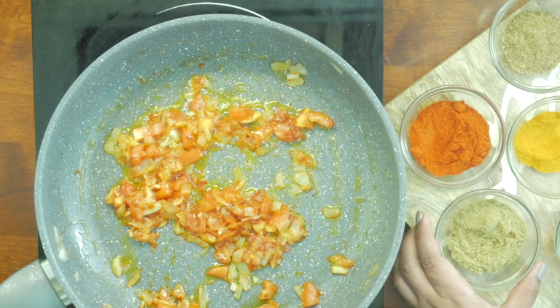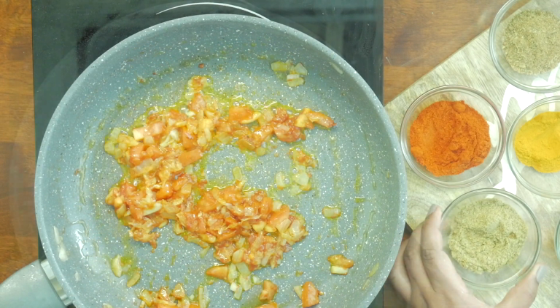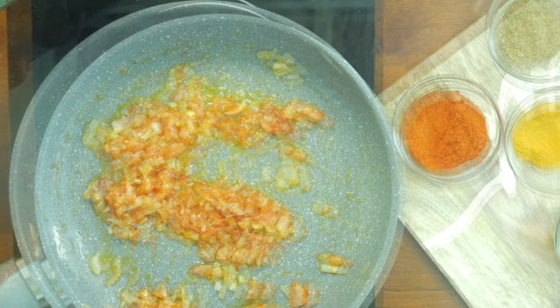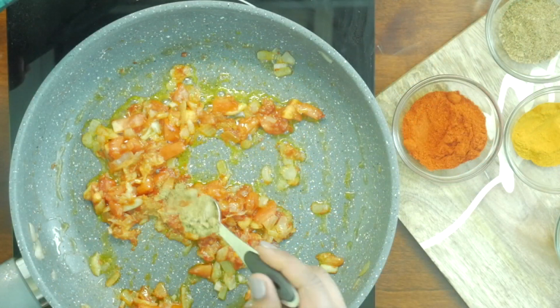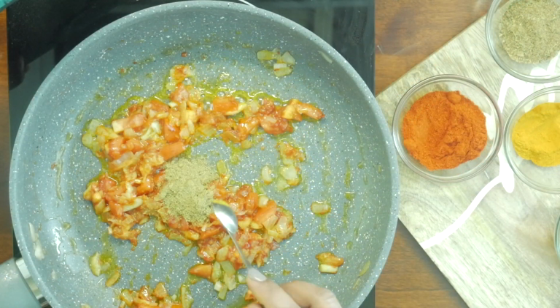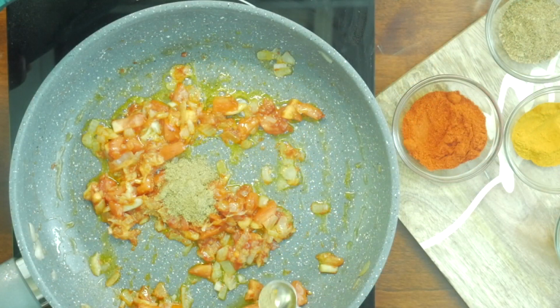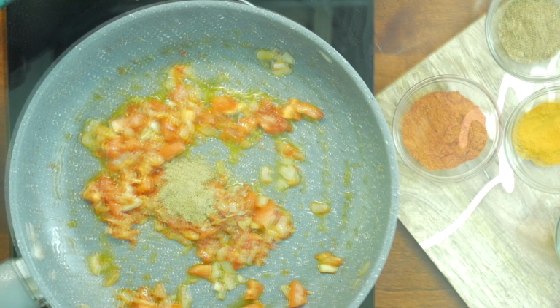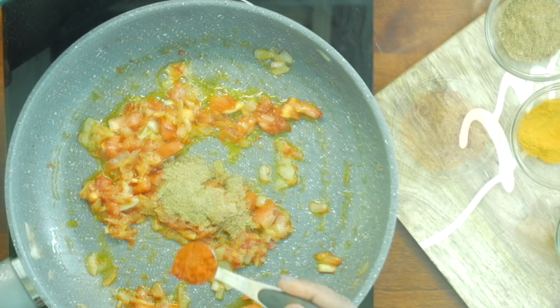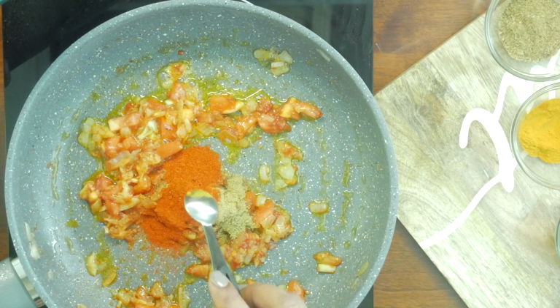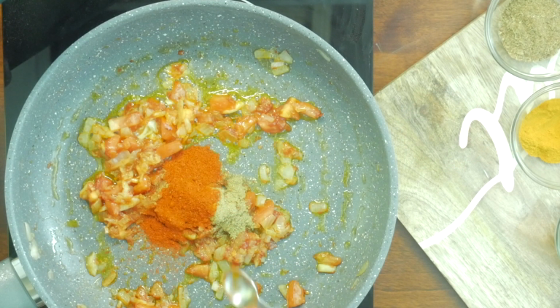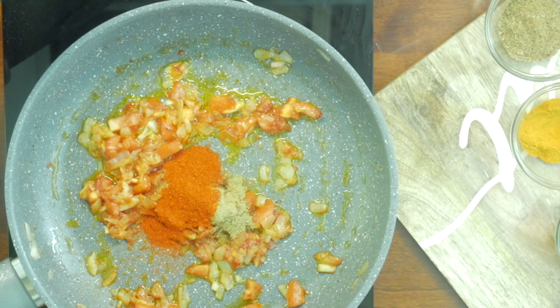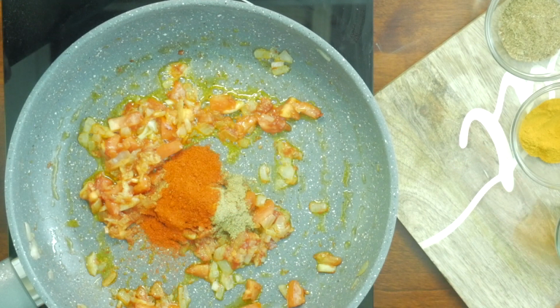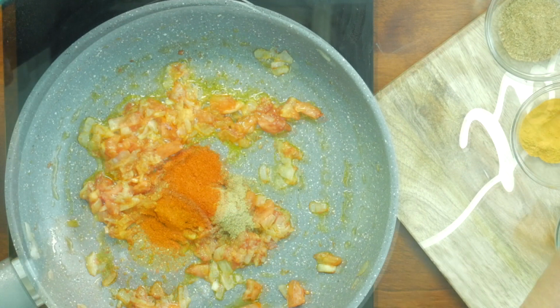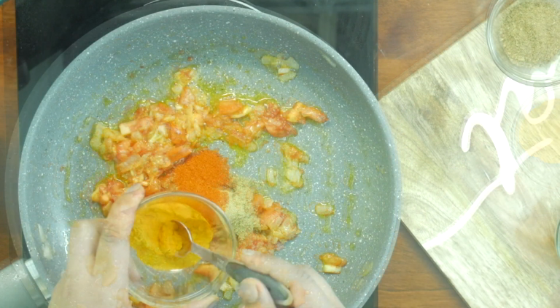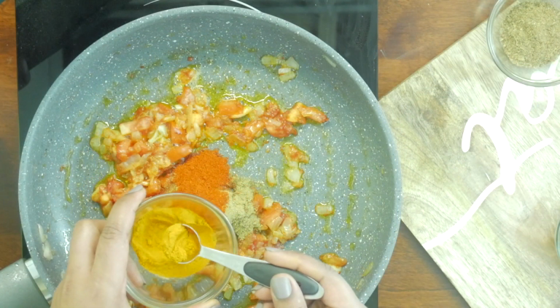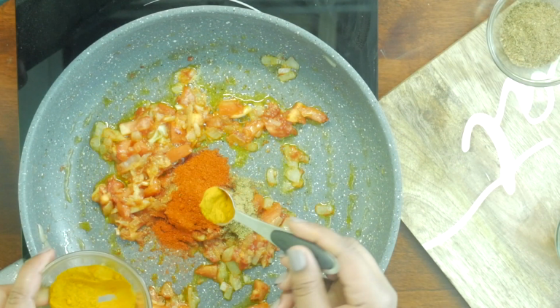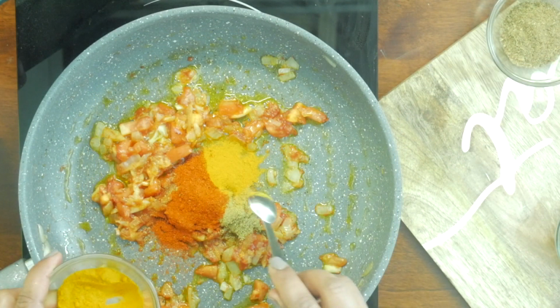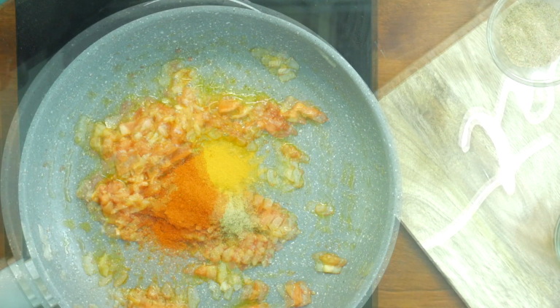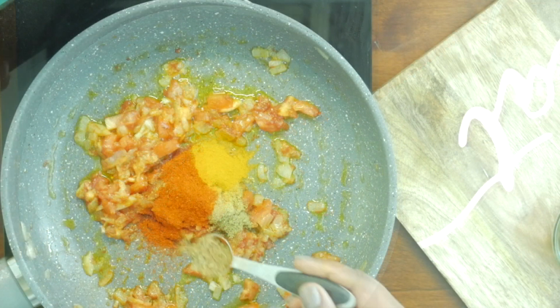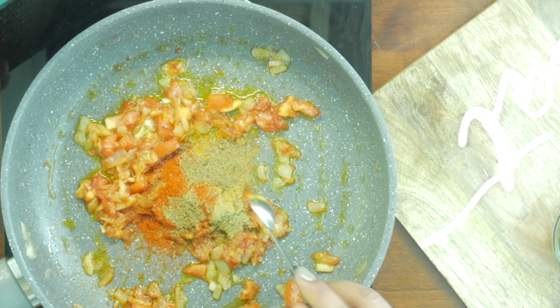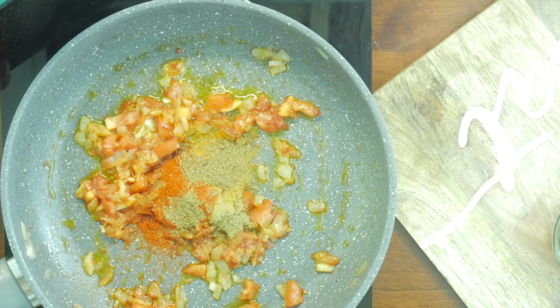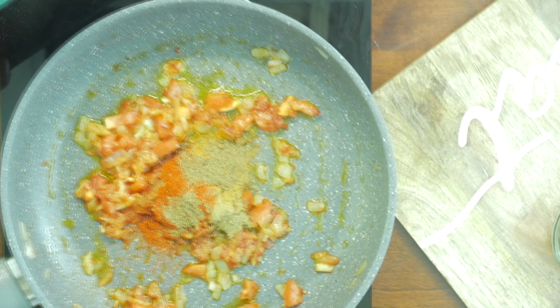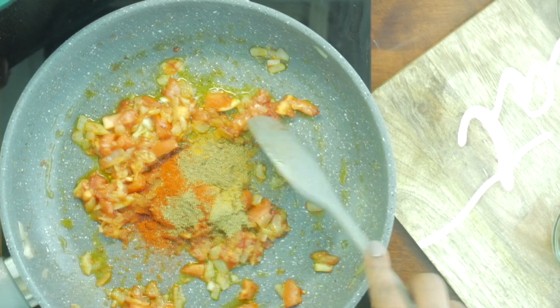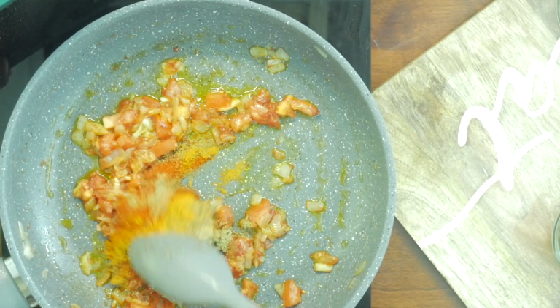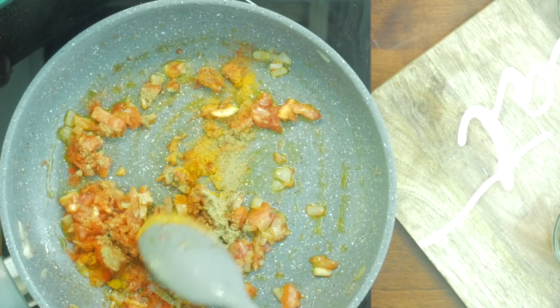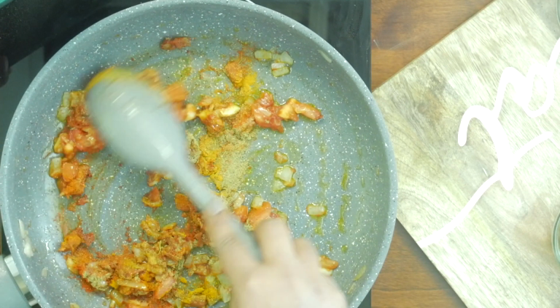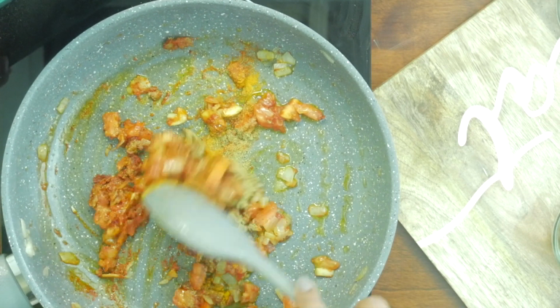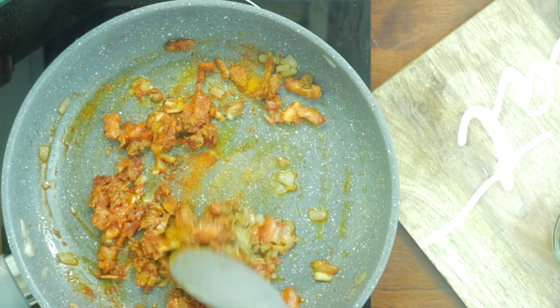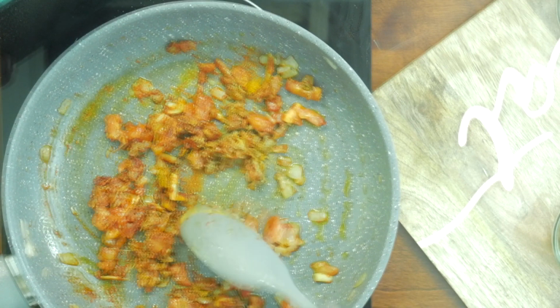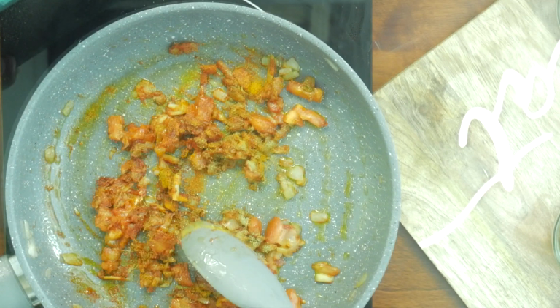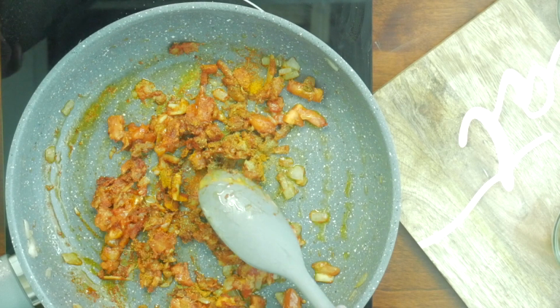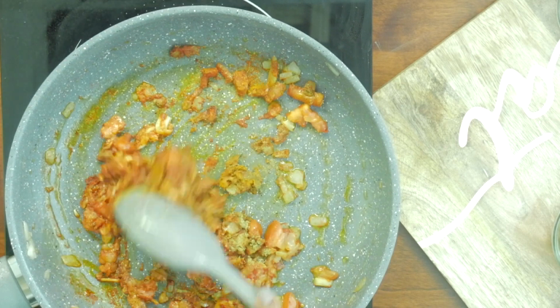Let's now add the spices: 1 teaspoon of coriander powder, 1 teaspoon of red chilli powder, 1 teaspoon of turmeric, and 1 teaspoon of cumin powder. Mix the spices well. You can always substitute the red chilli powder with paprika as well.